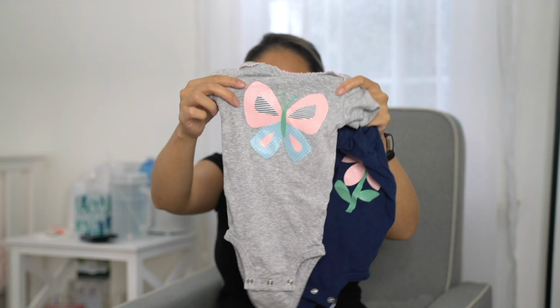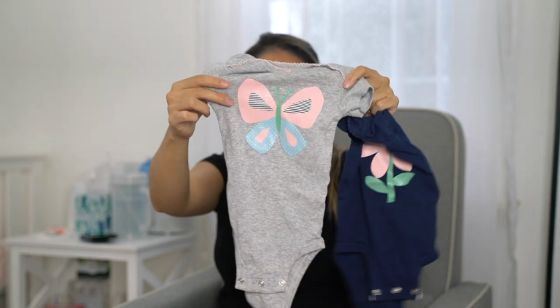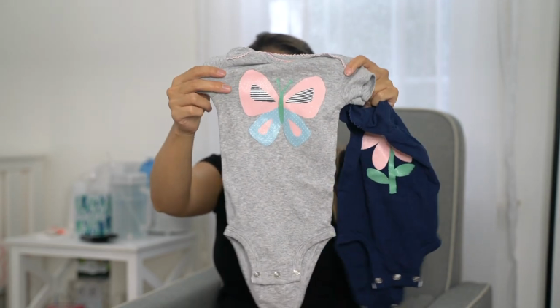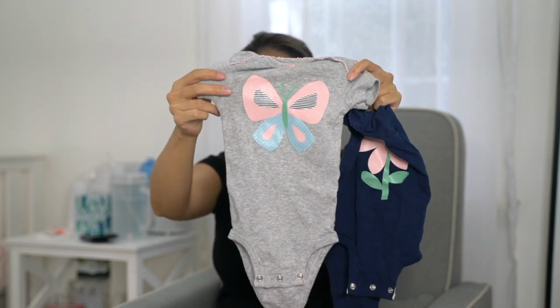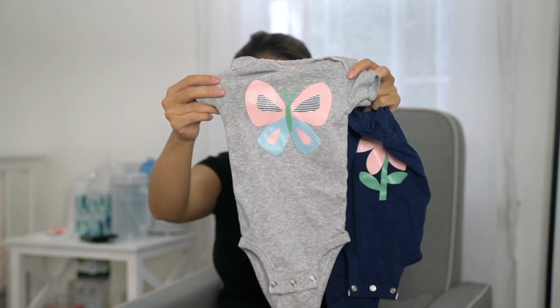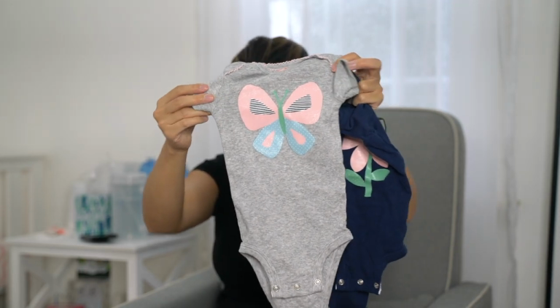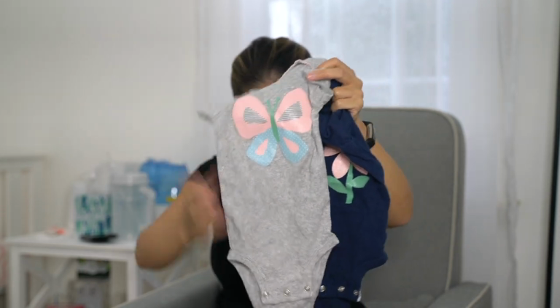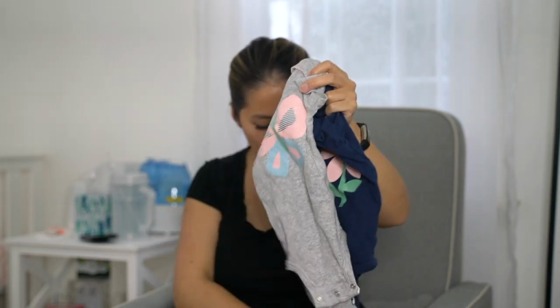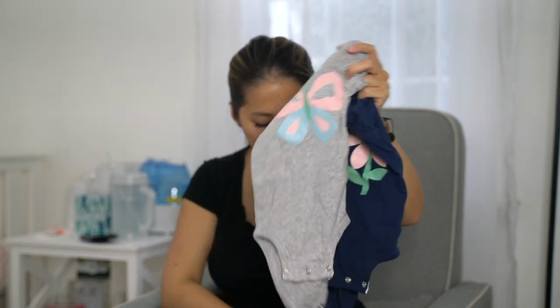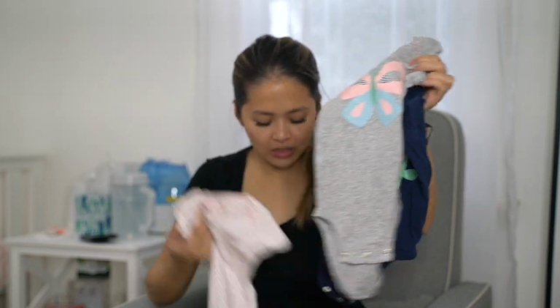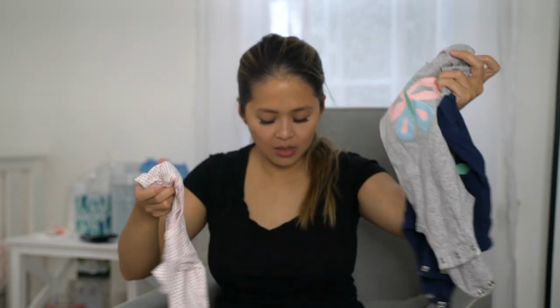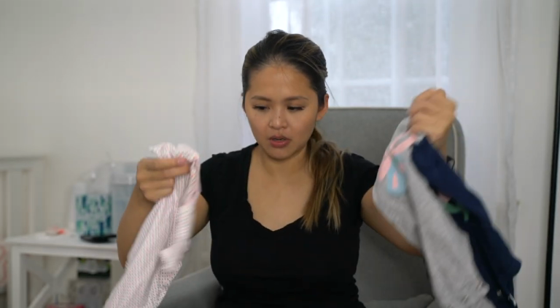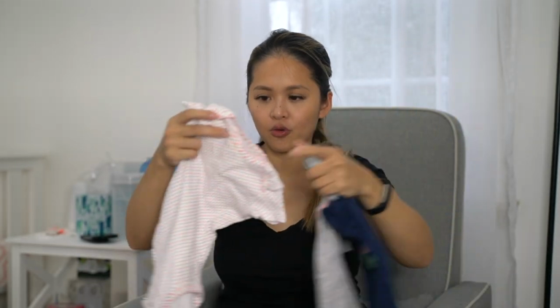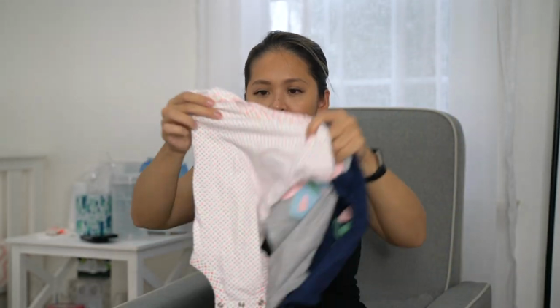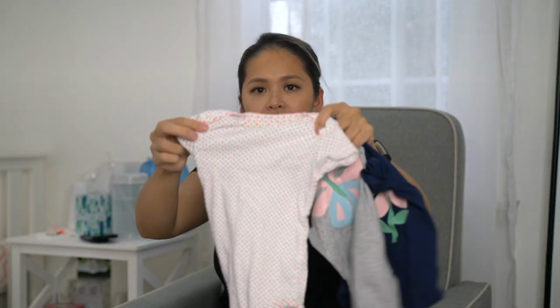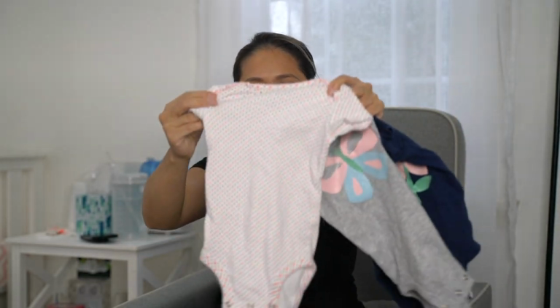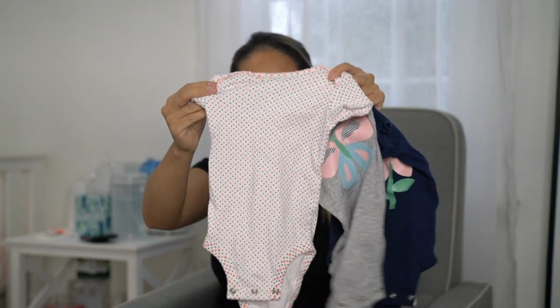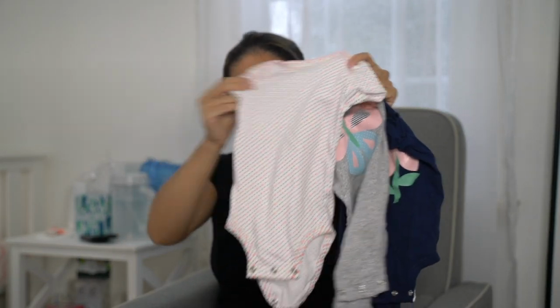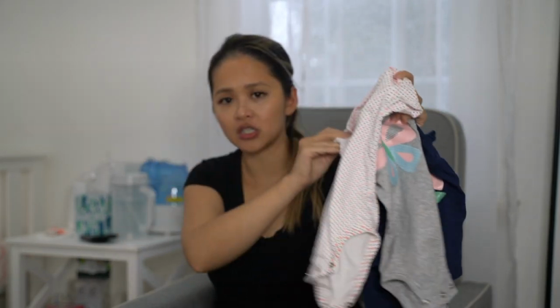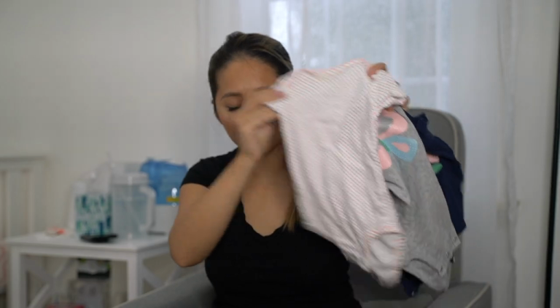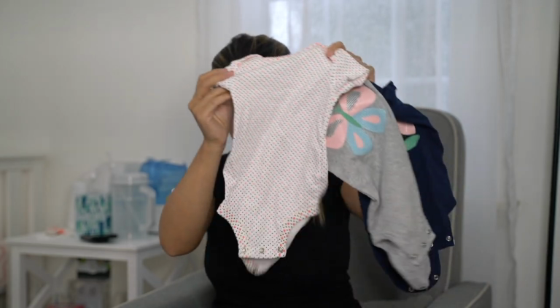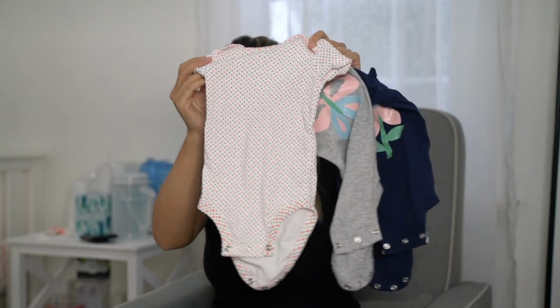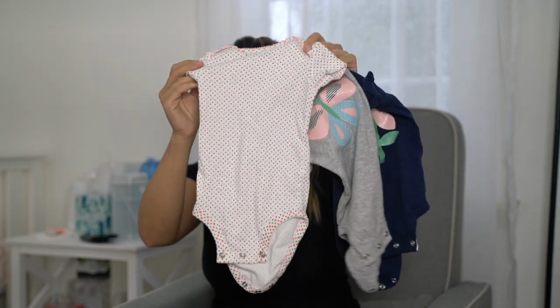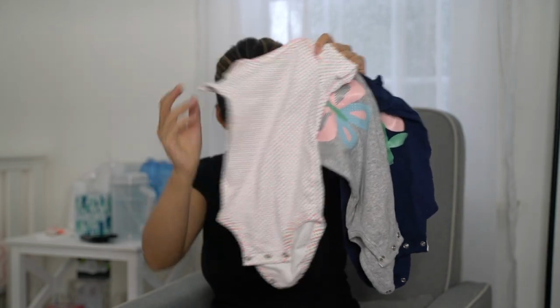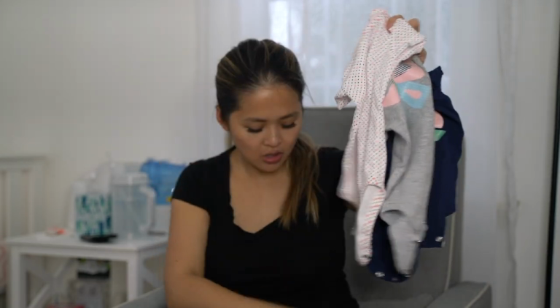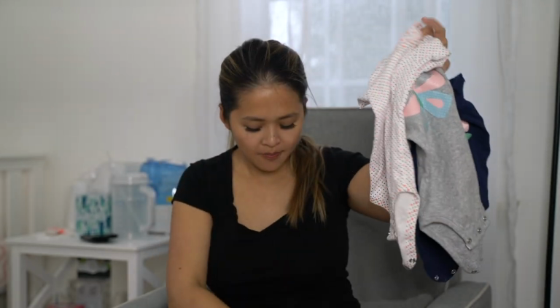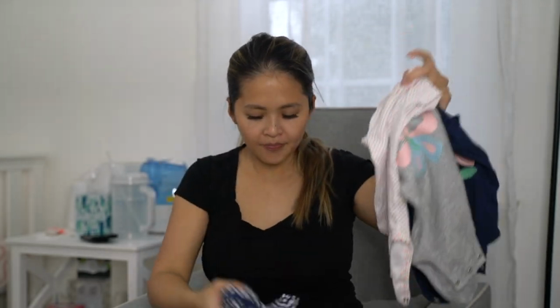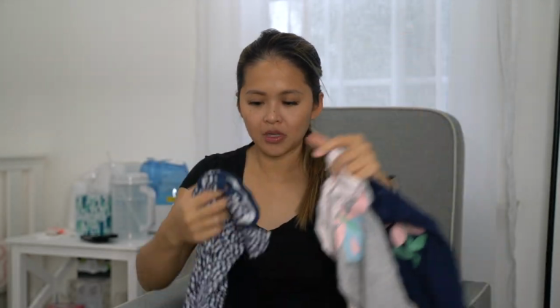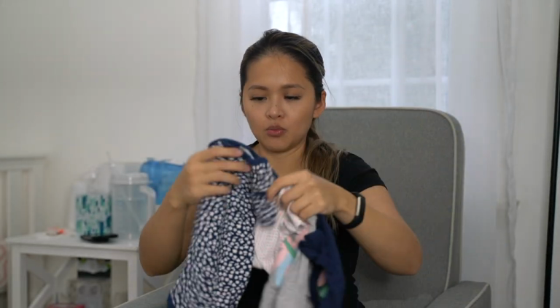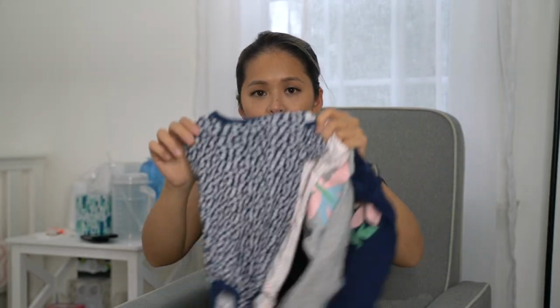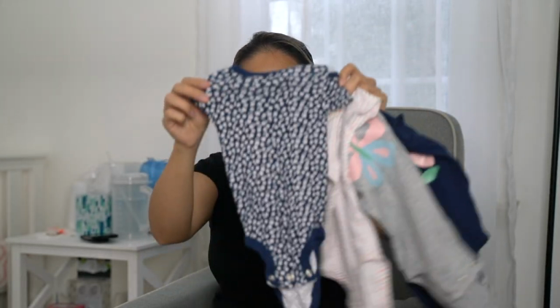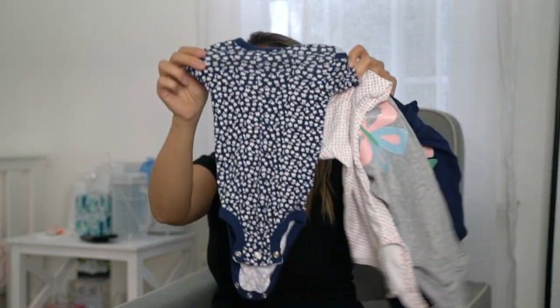I also got a bunch of onesies for her. Different kinds — this came in a four-pack set from Carter's, with more floral ones.